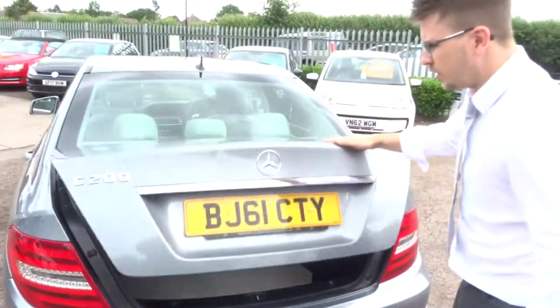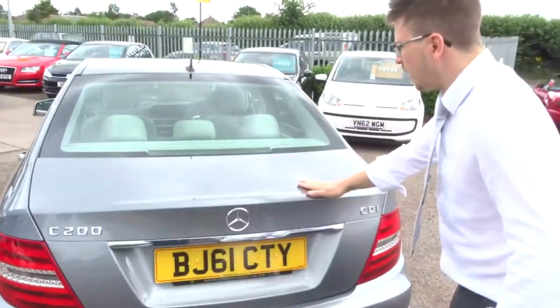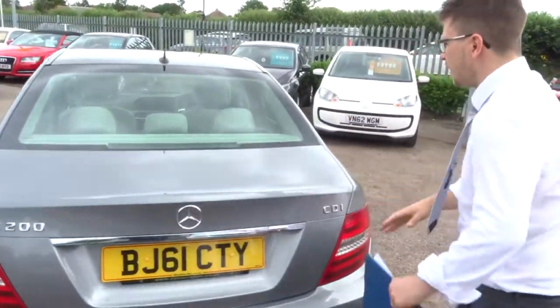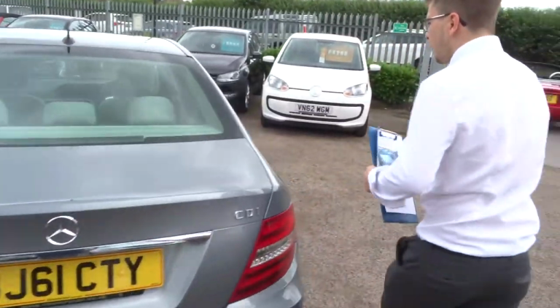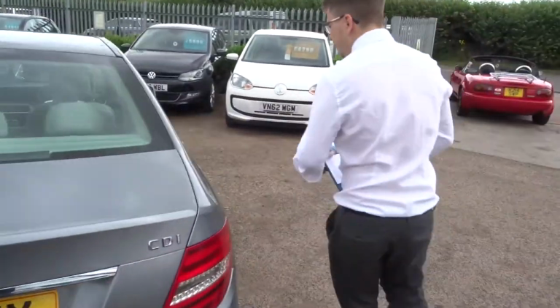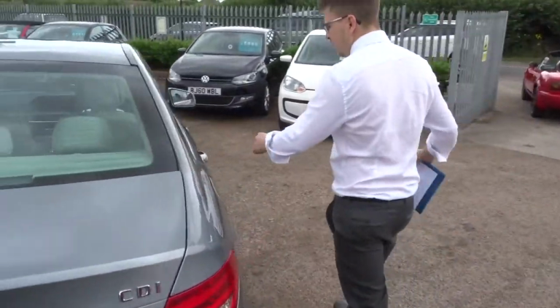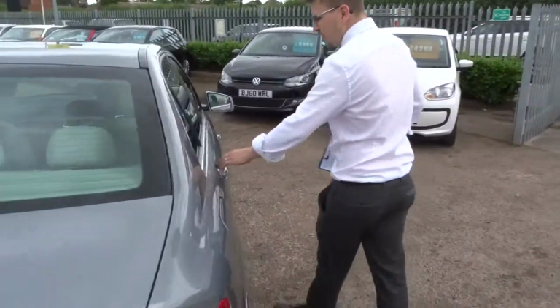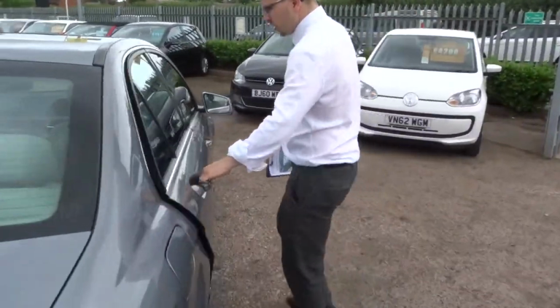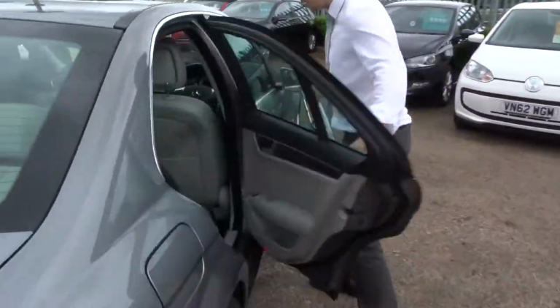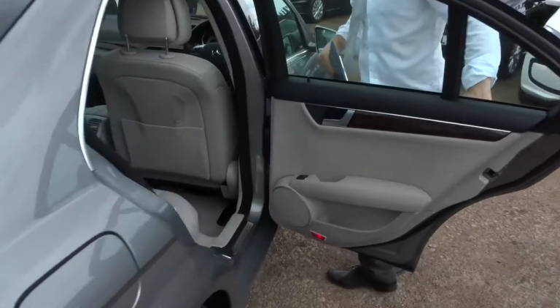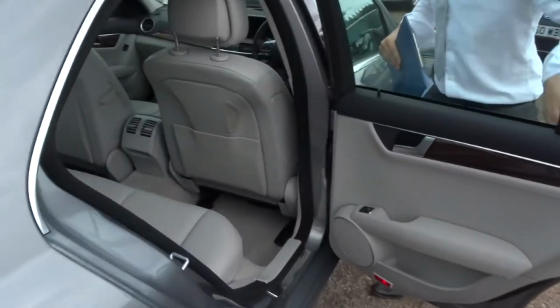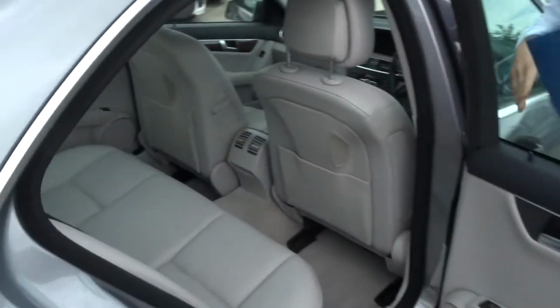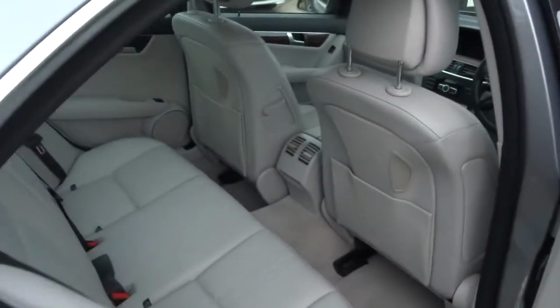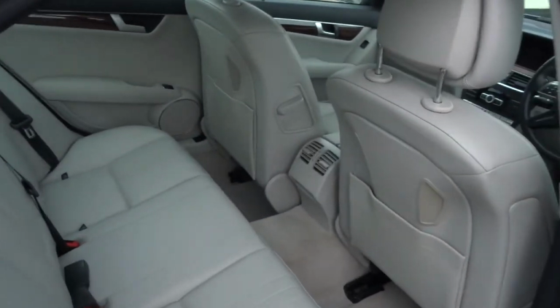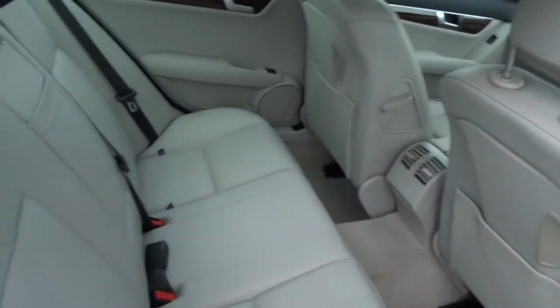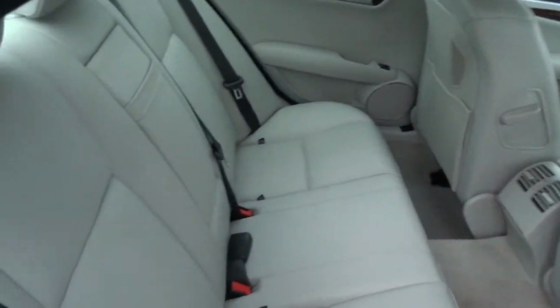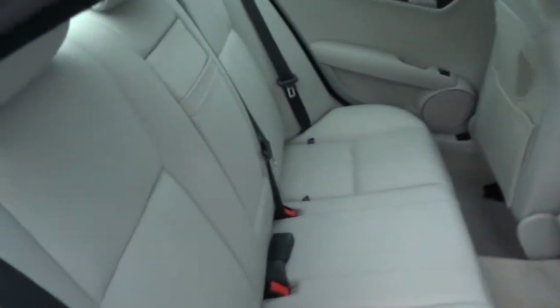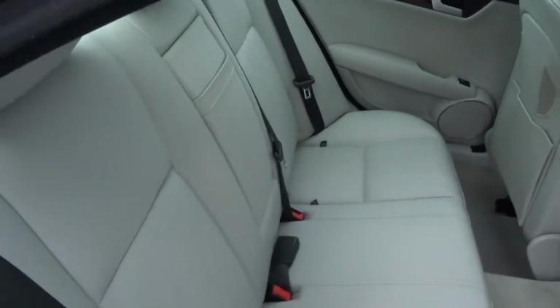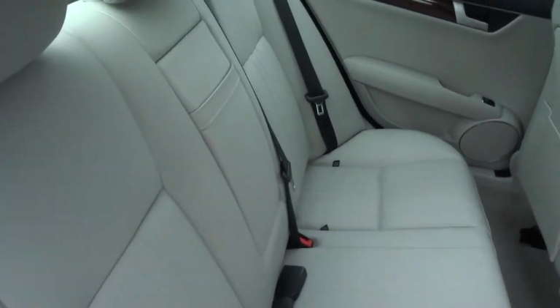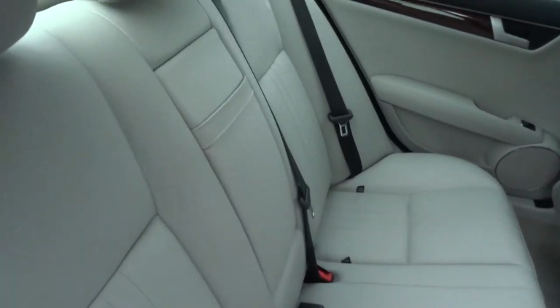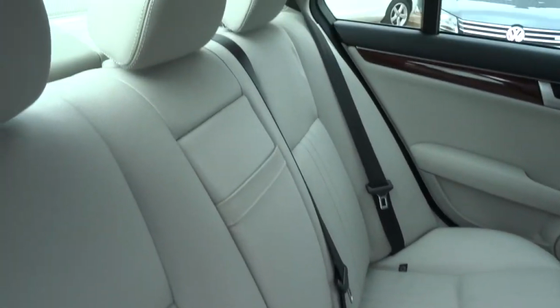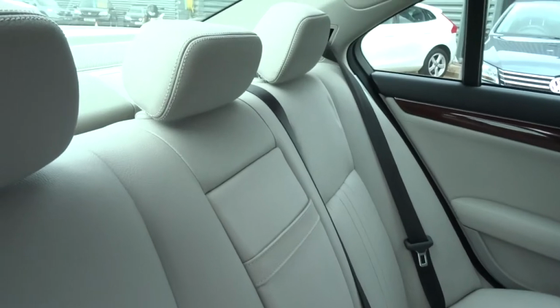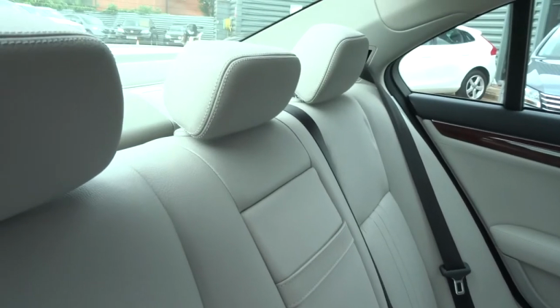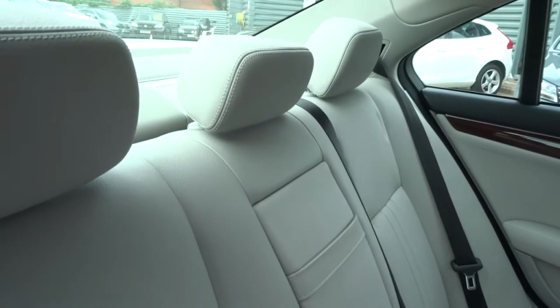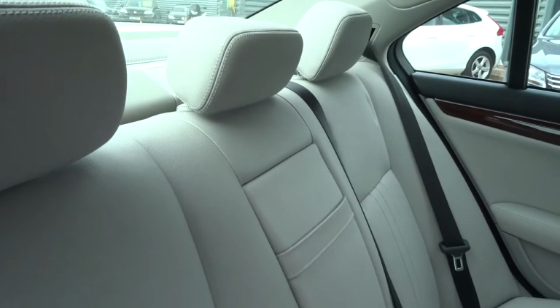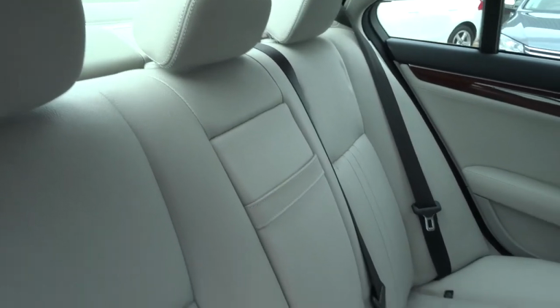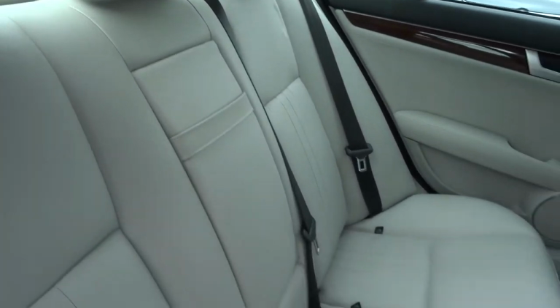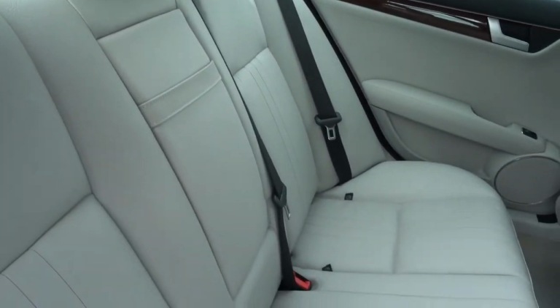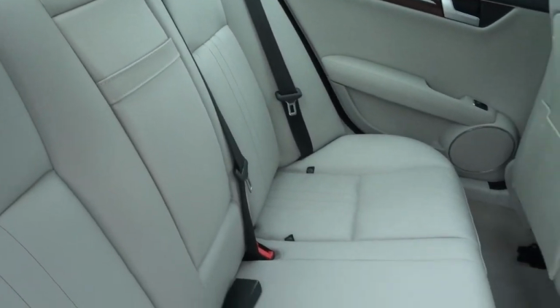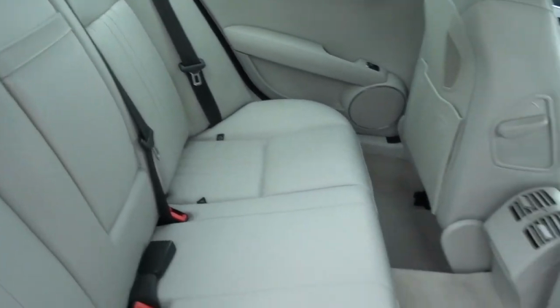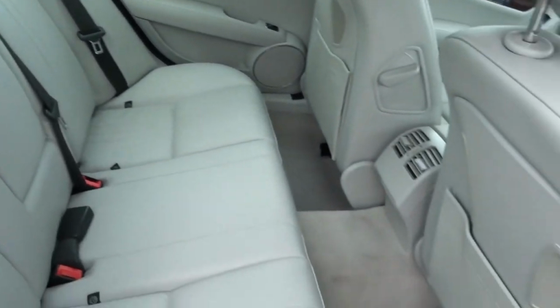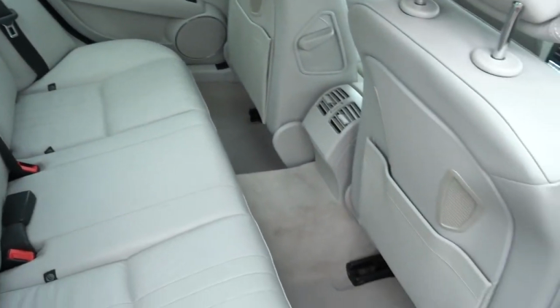And then inside, you have a gorgeous leather interior, with the option of the armrest for the passengers. Isofix there as well.